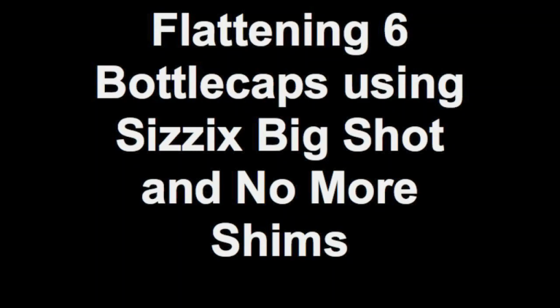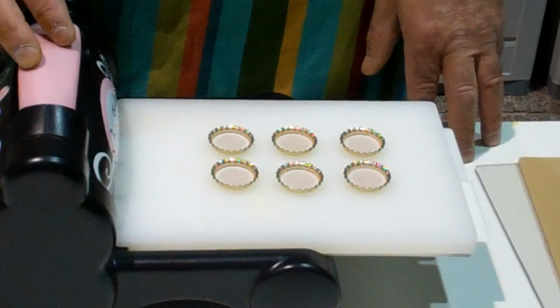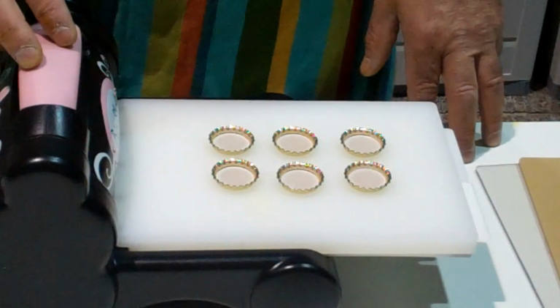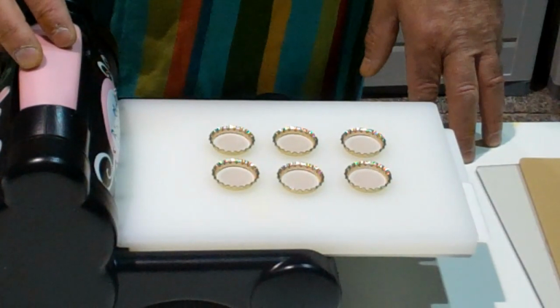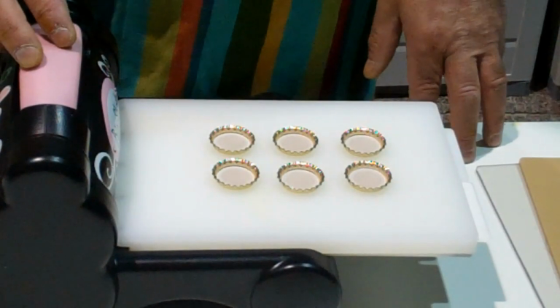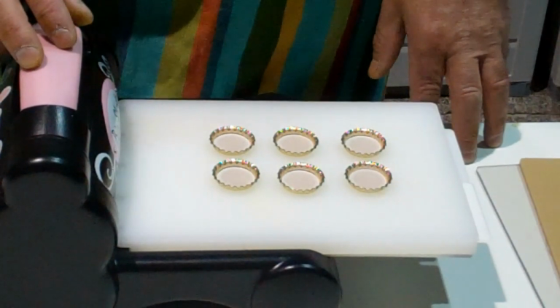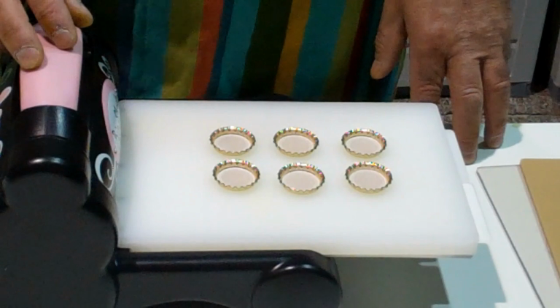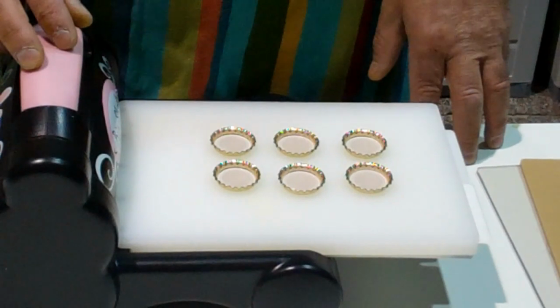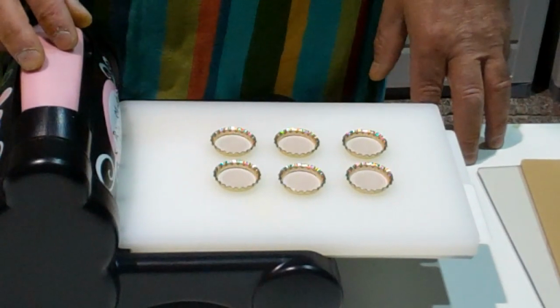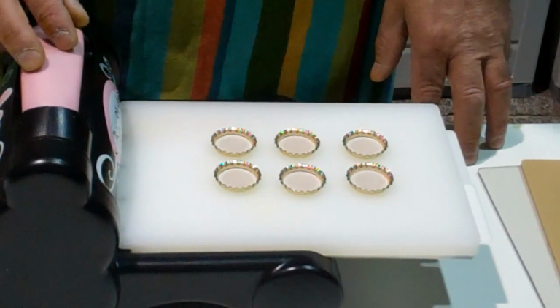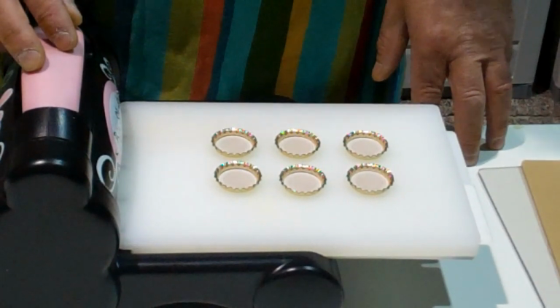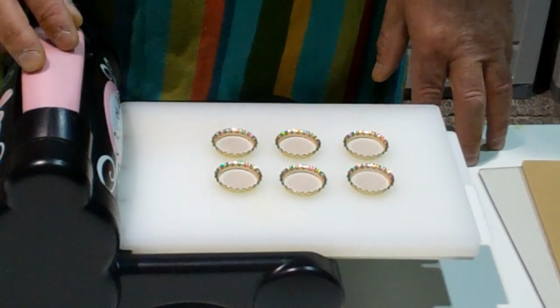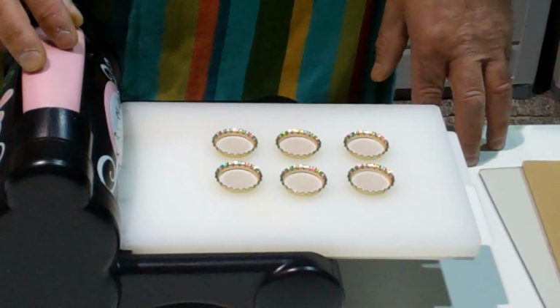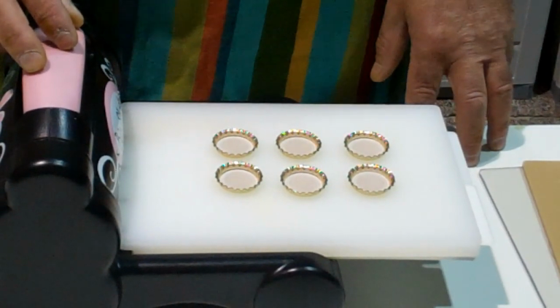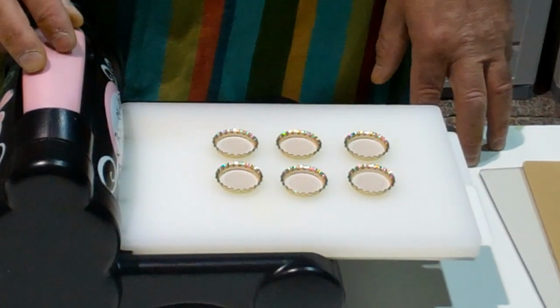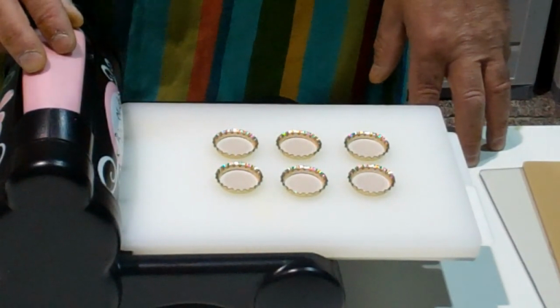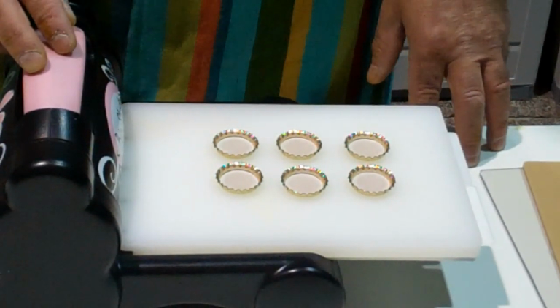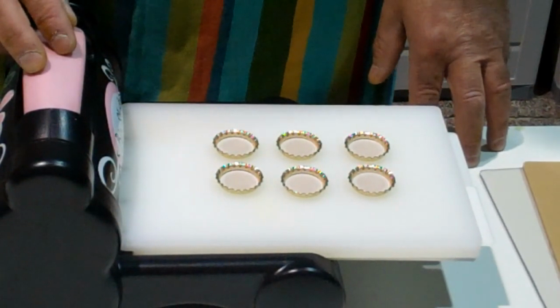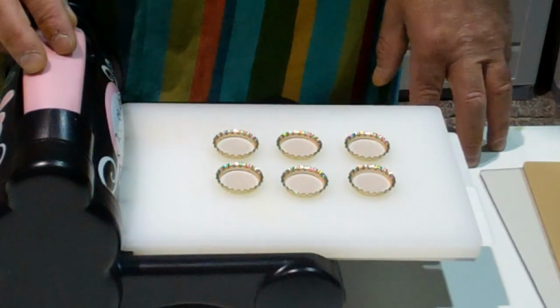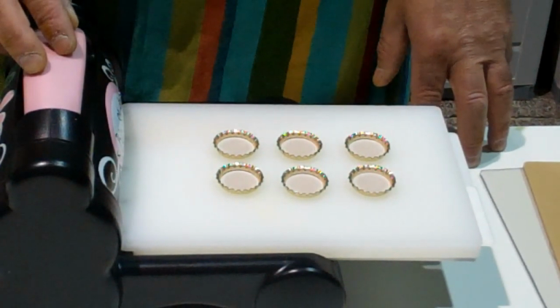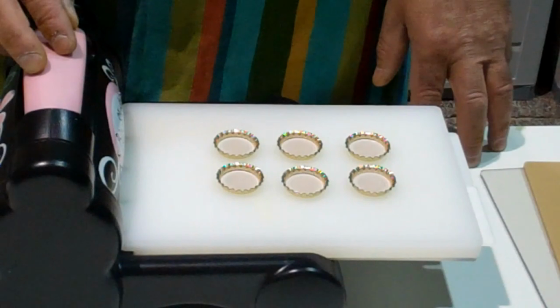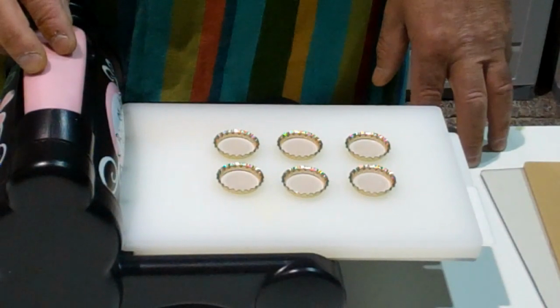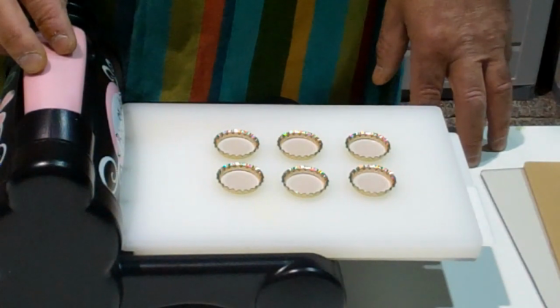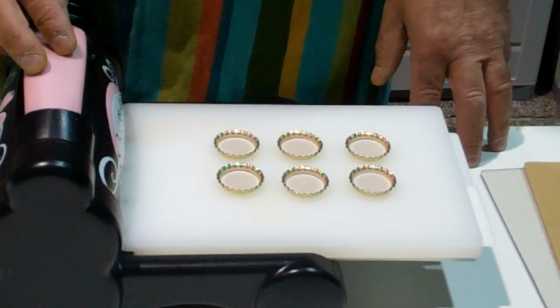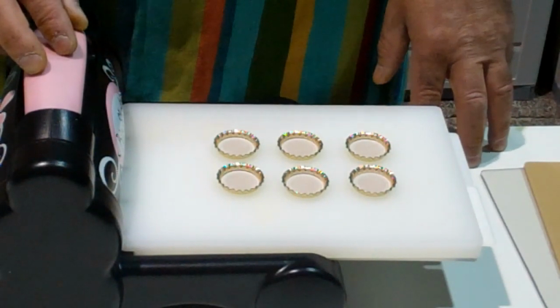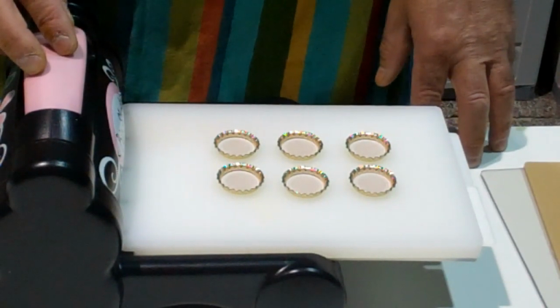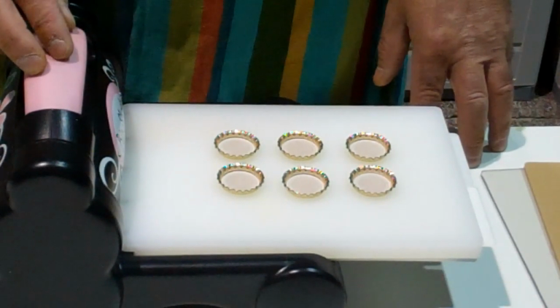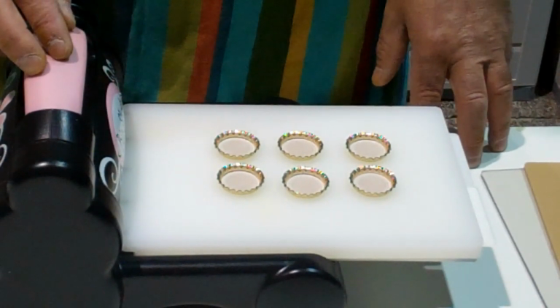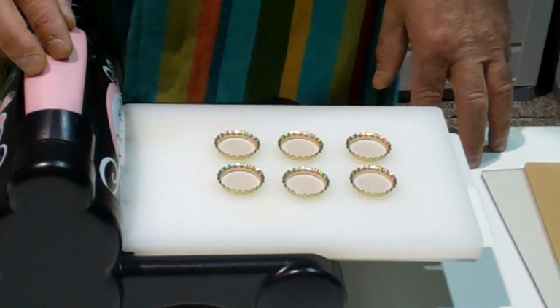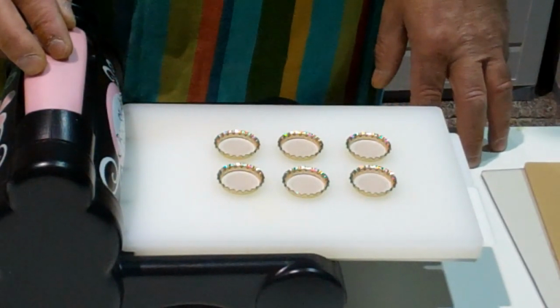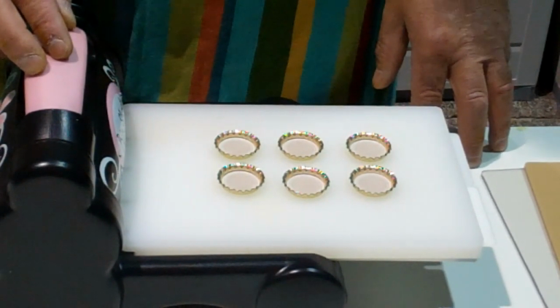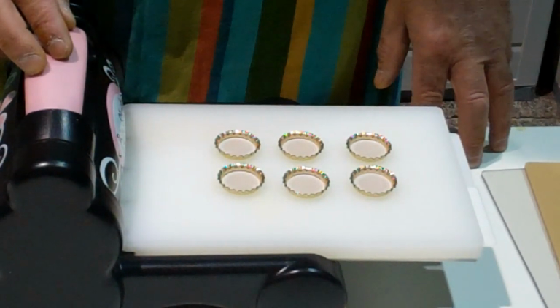Hi folks, it's Gordon again from Once Upon a Stamp. In an earlier video we showed you how to flatten bottle caps in a Cuttlebug machine. We think it's only fair that we show you how to do the same thing in the Big Shot.